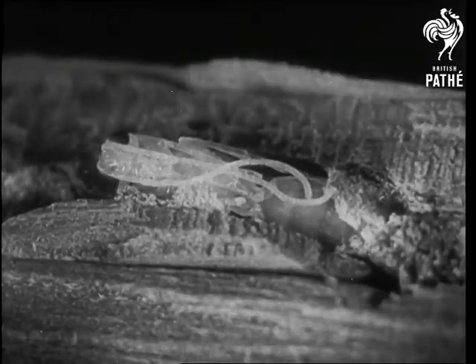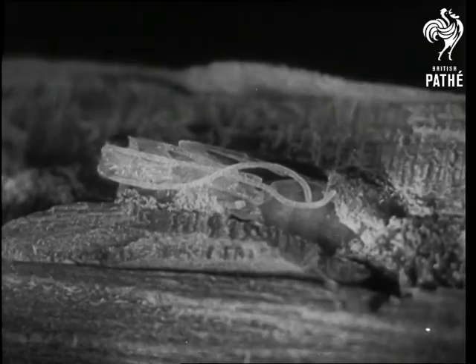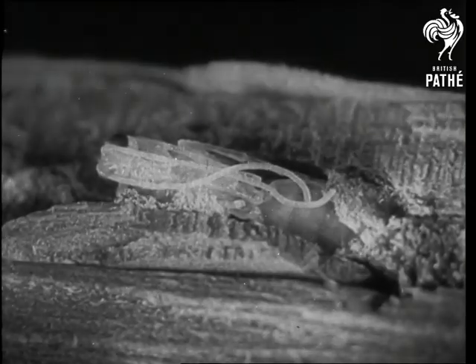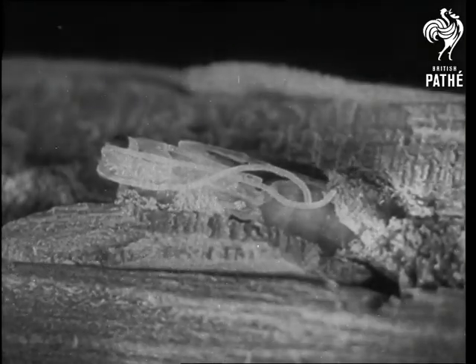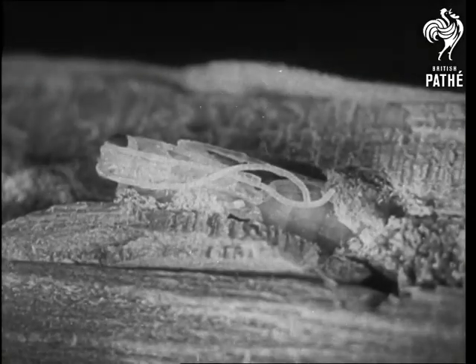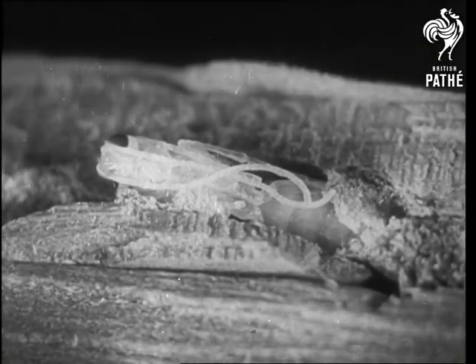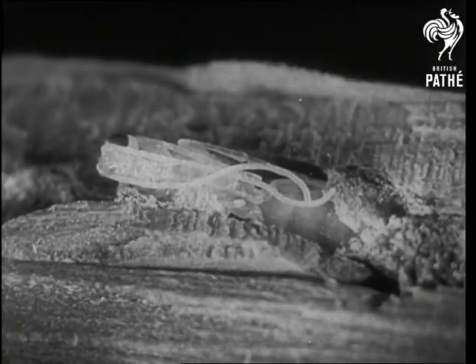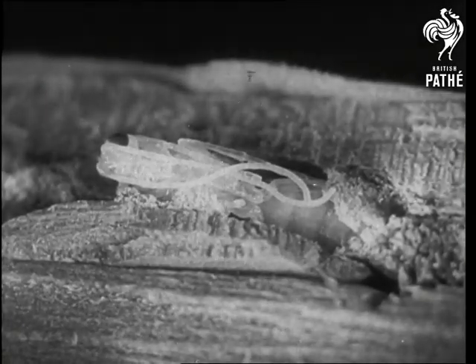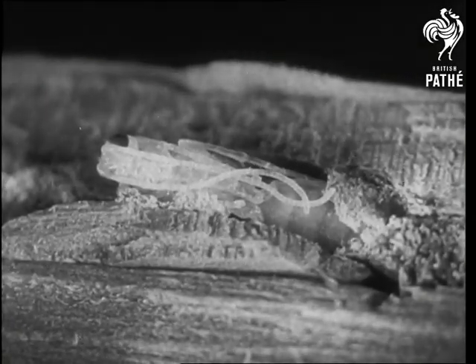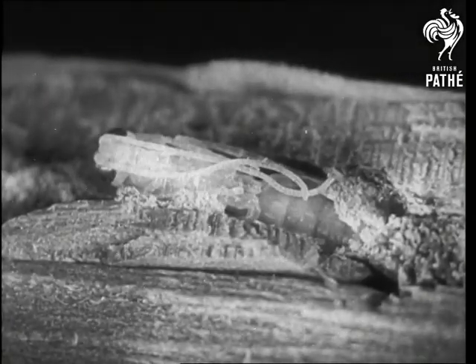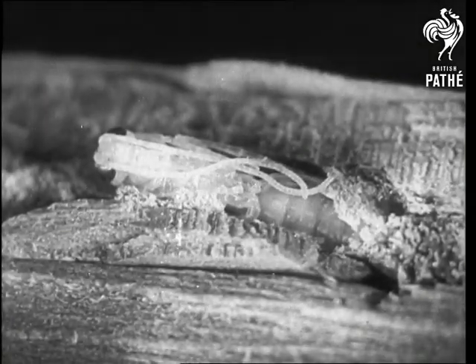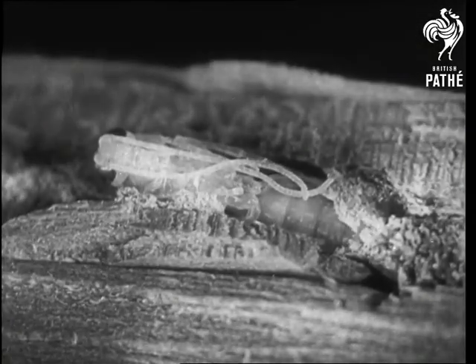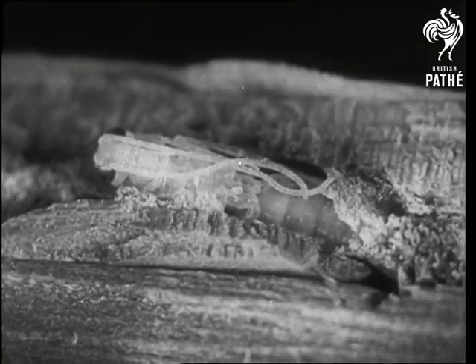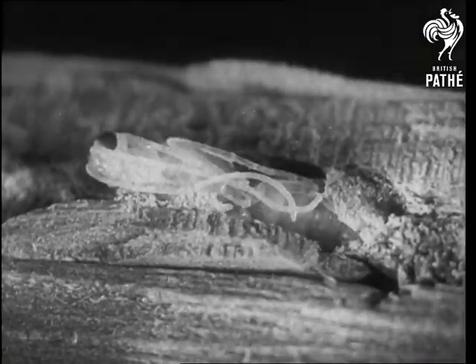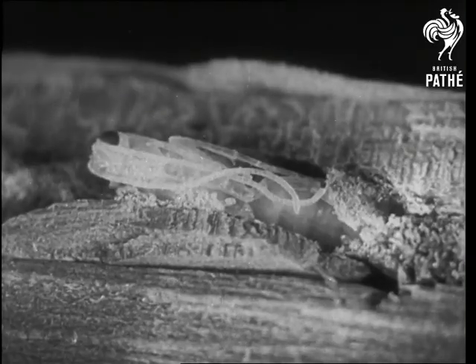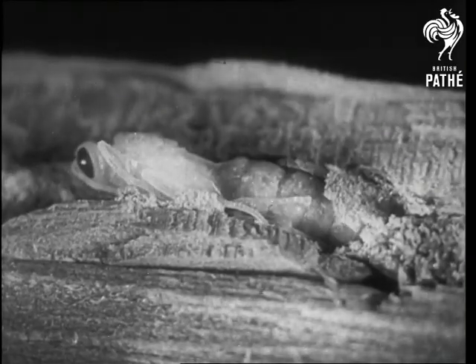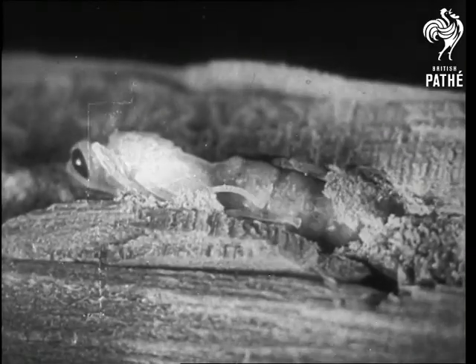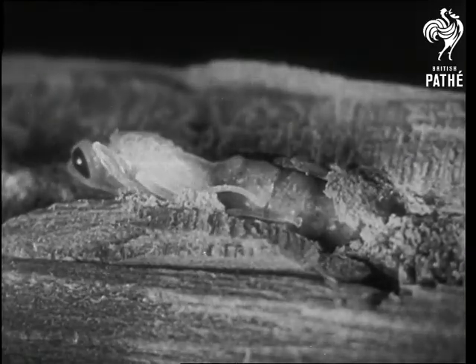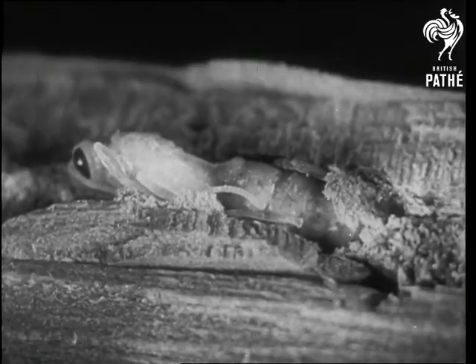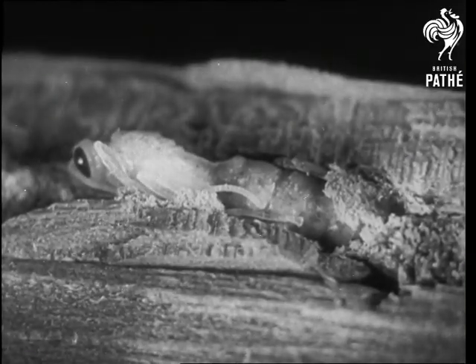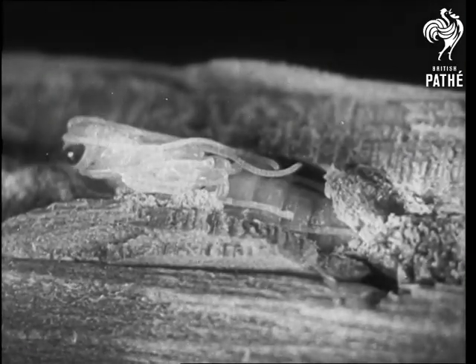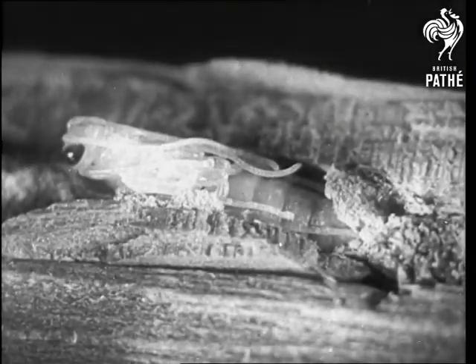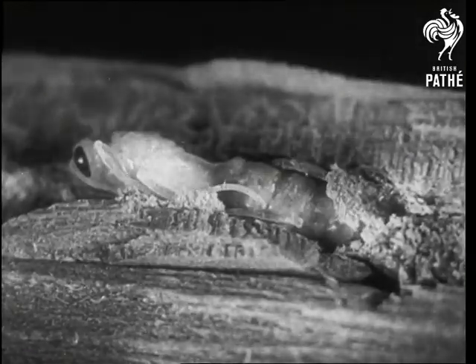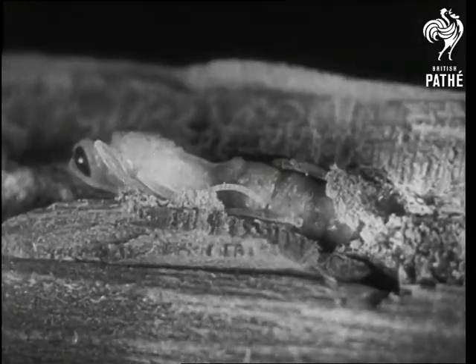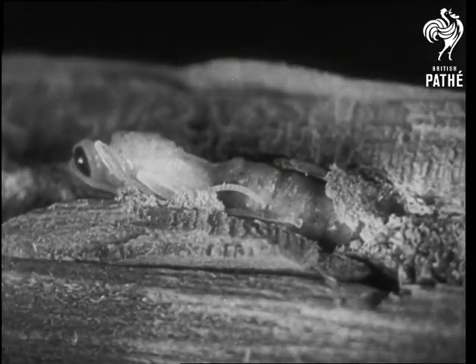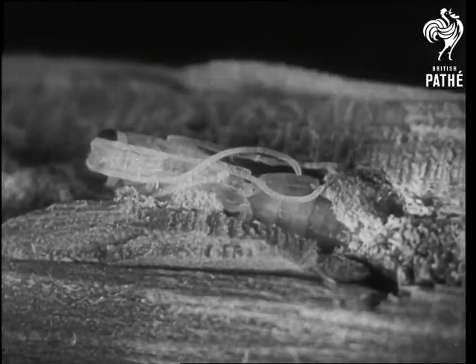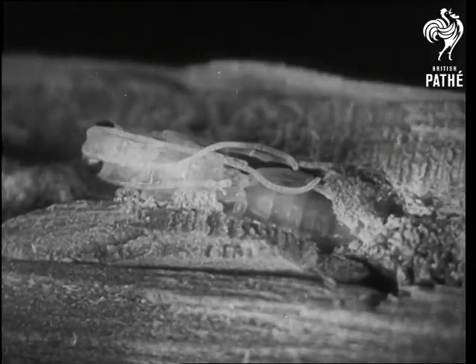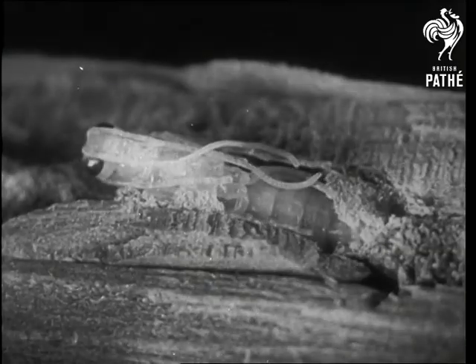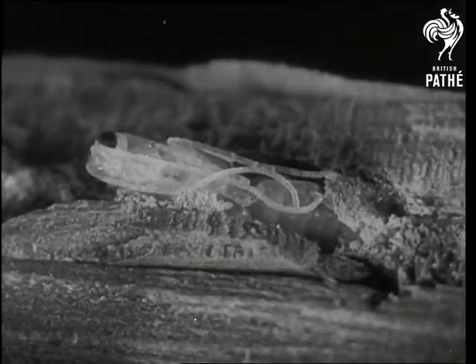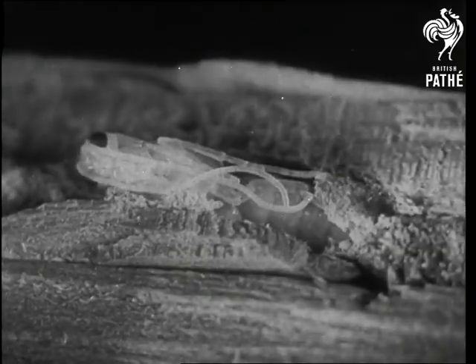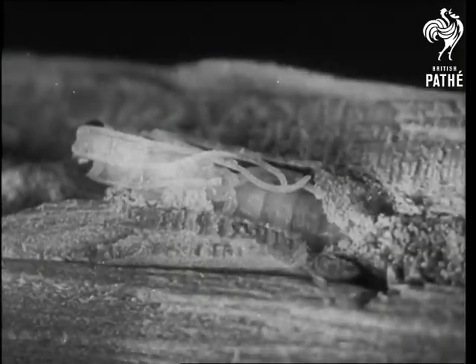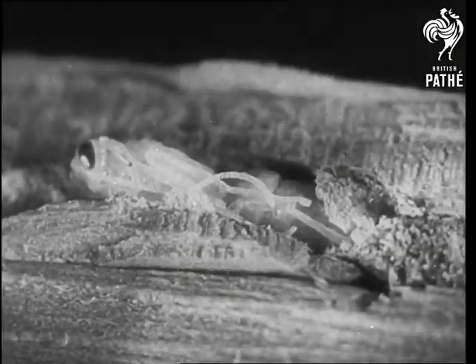The larva spends the winter in the wood cell protected by a slight cocoon. In the spring it passes into the pupal stage. An early pupa.